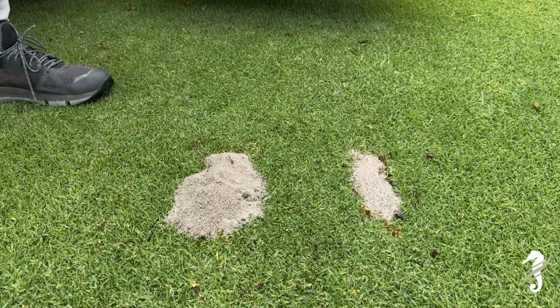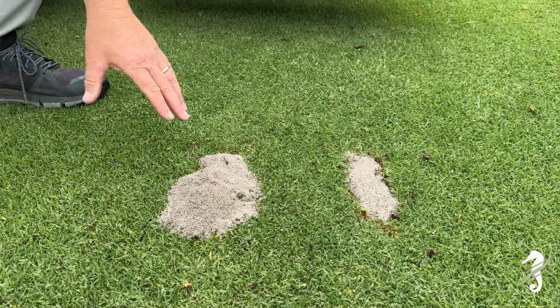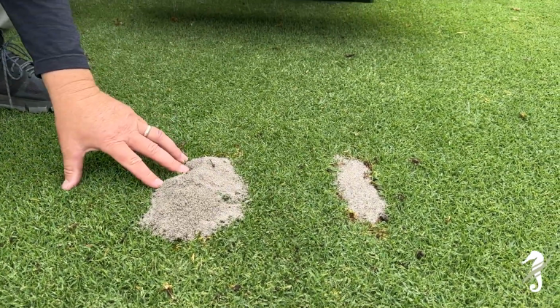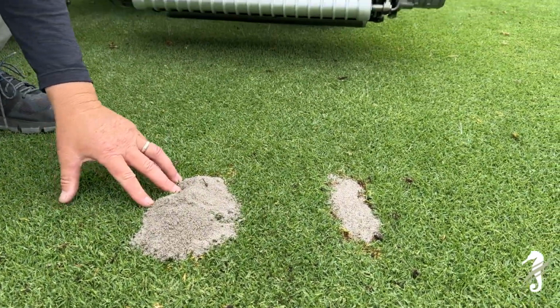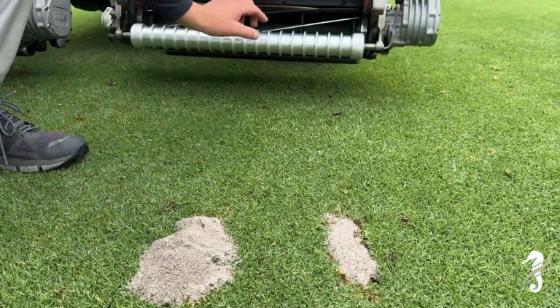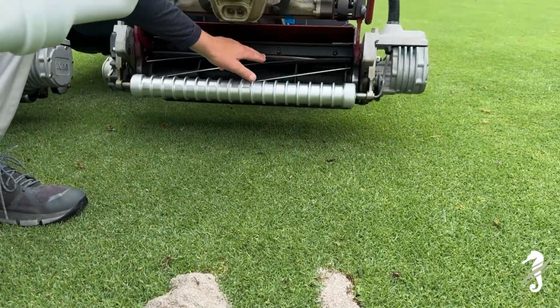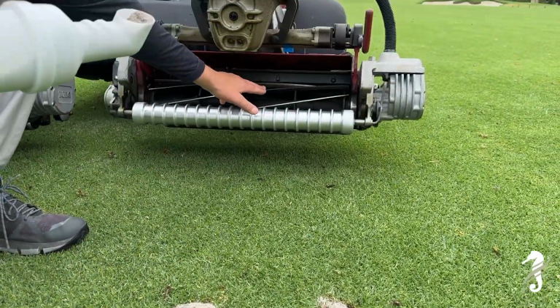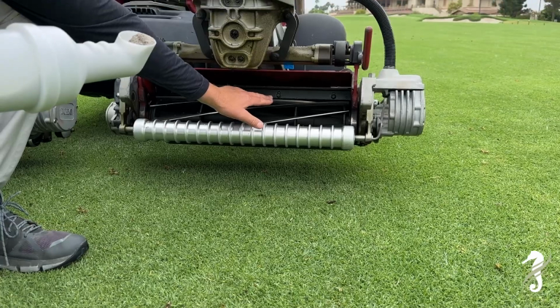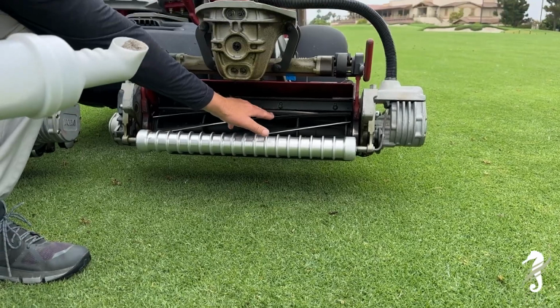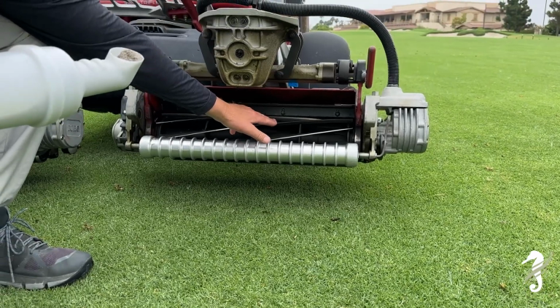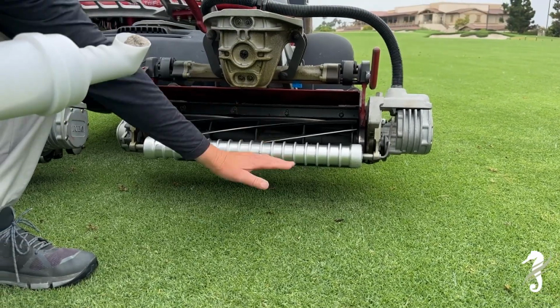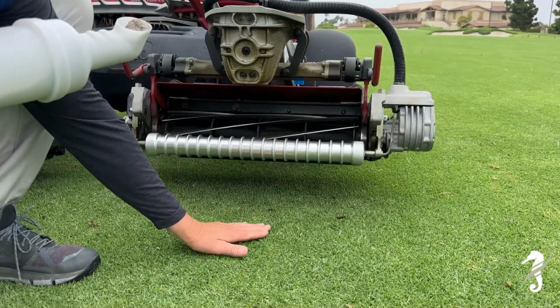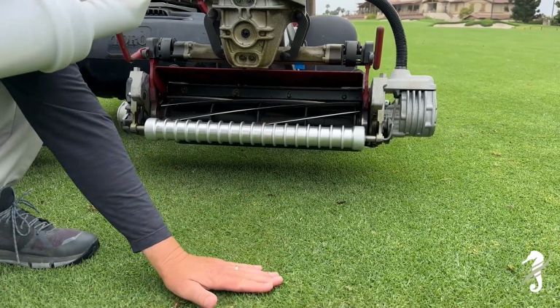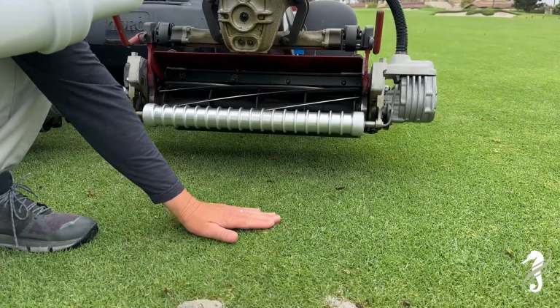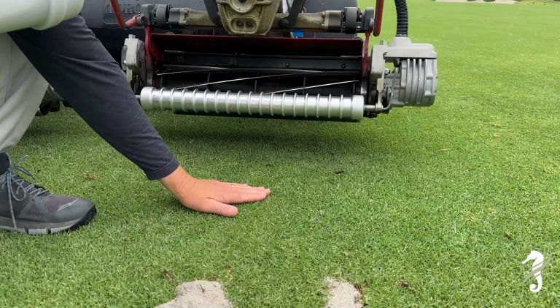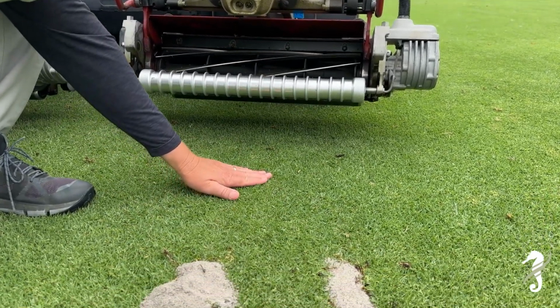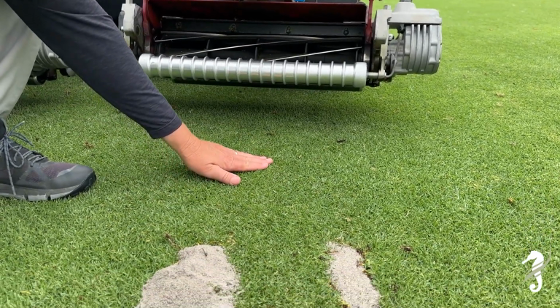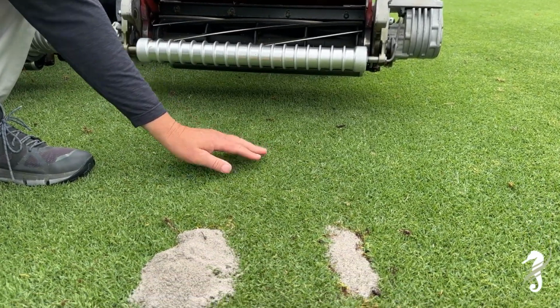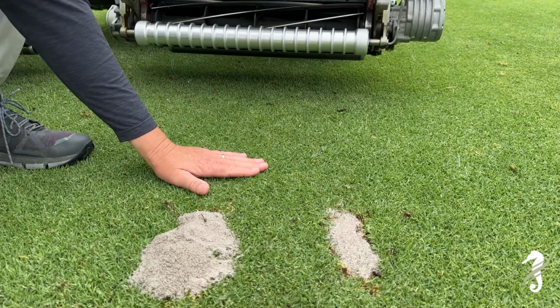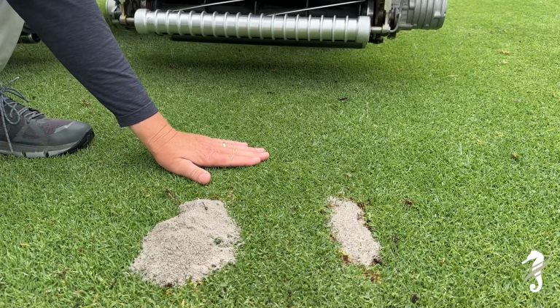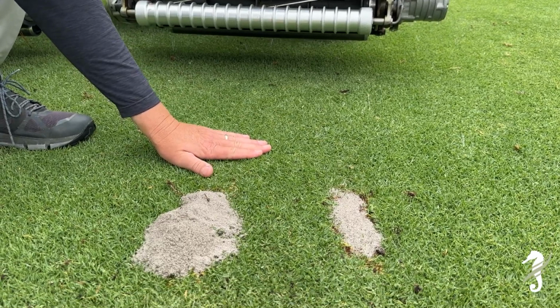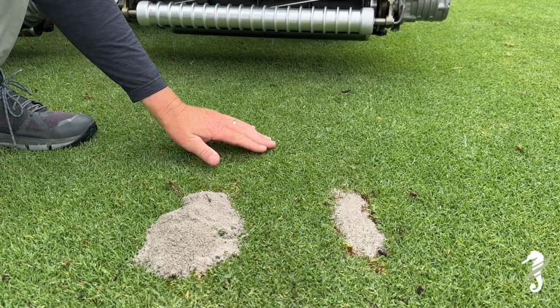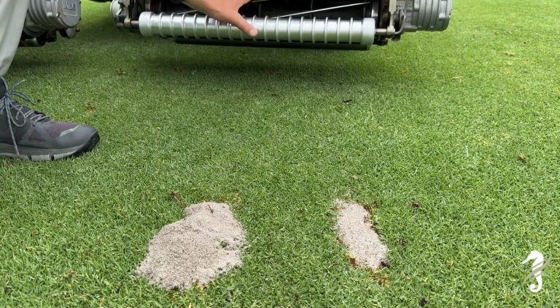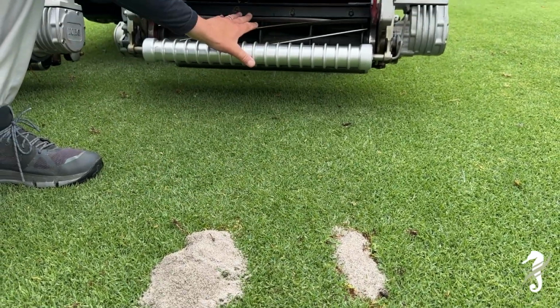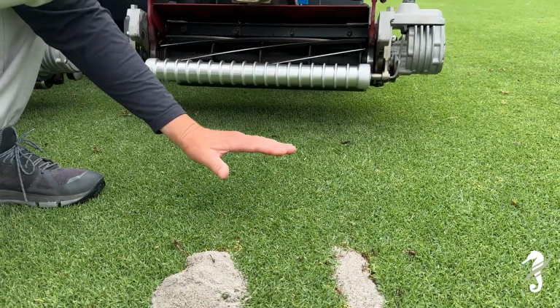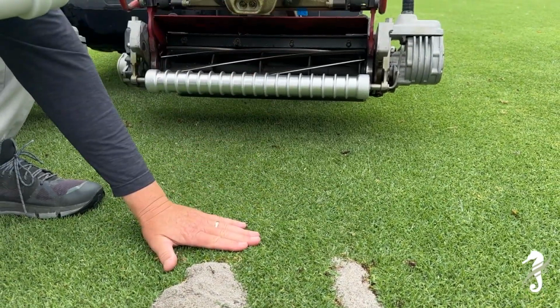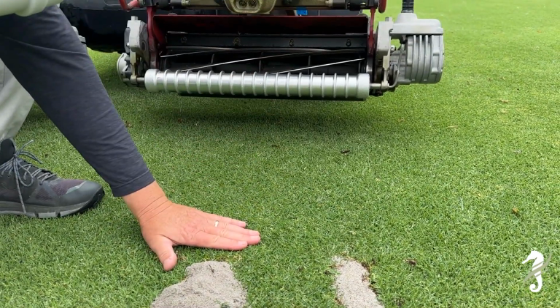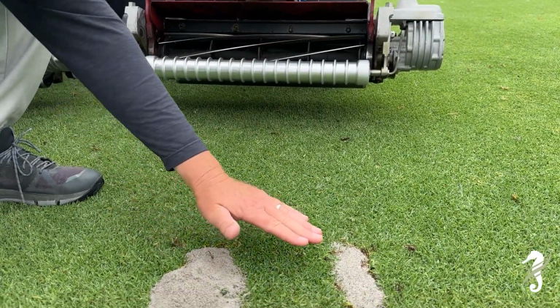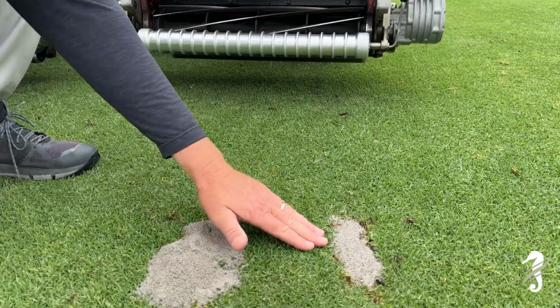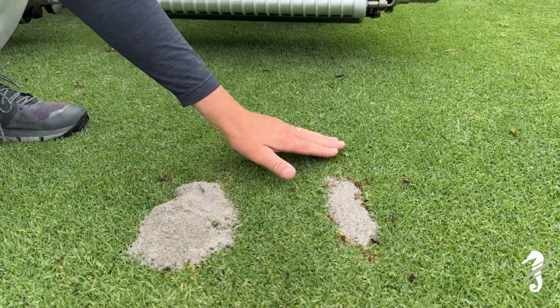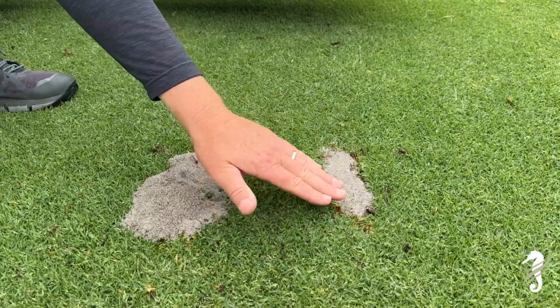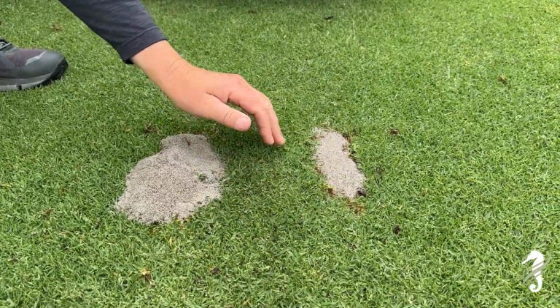The incorrect way is using too much sand. When there's too much sand it damages the reel, and when the reel gets damaged the cut is no longer sharp — it's not good for the grass and it's not good for the mower. So please fill the divot level. Yes.